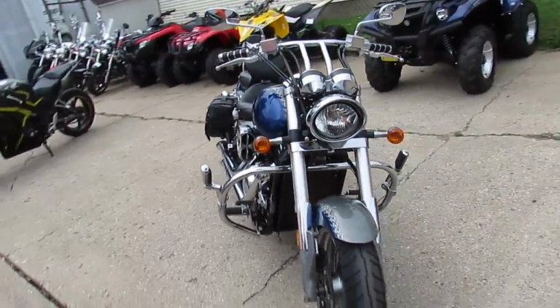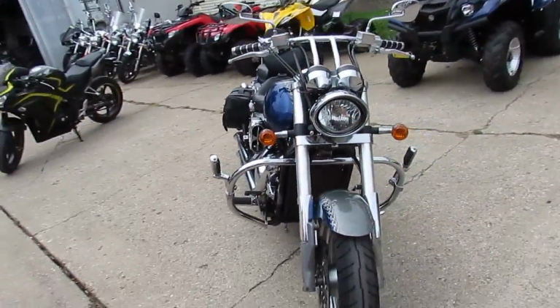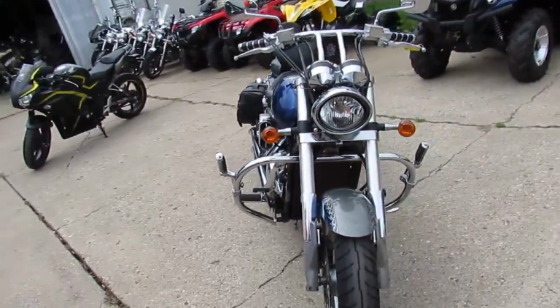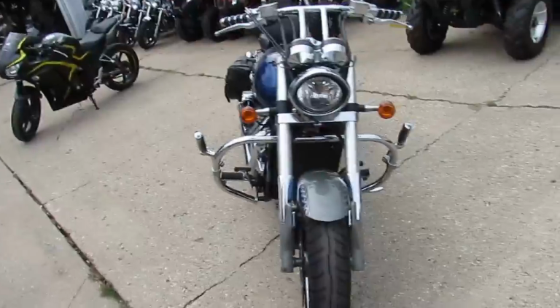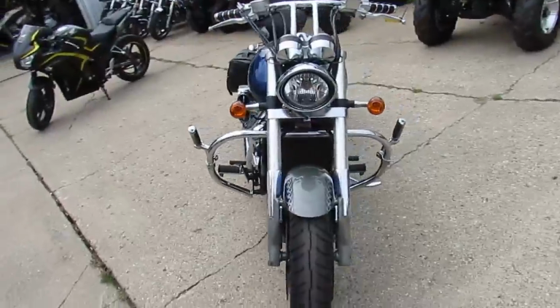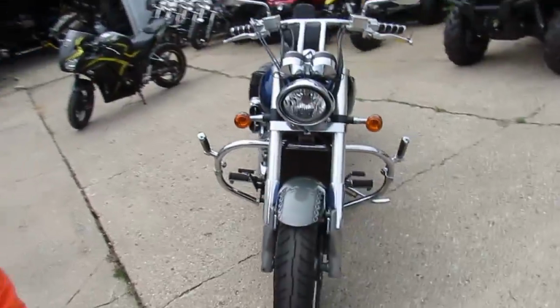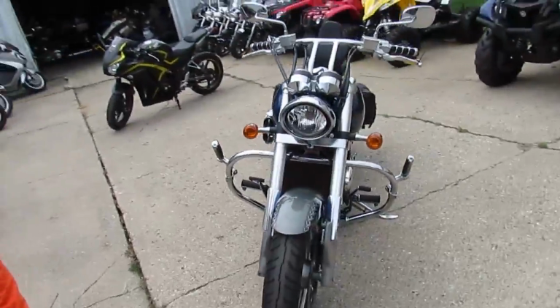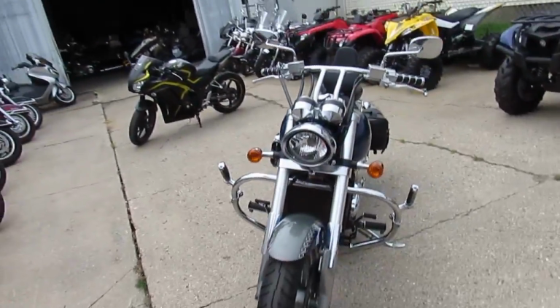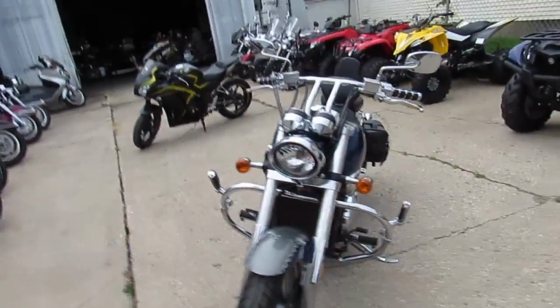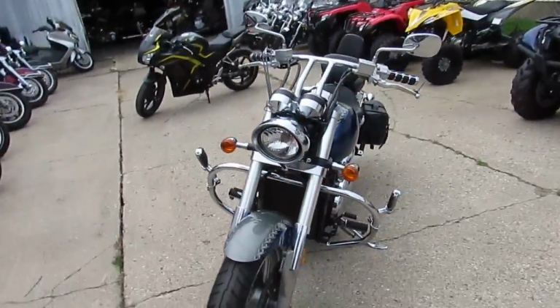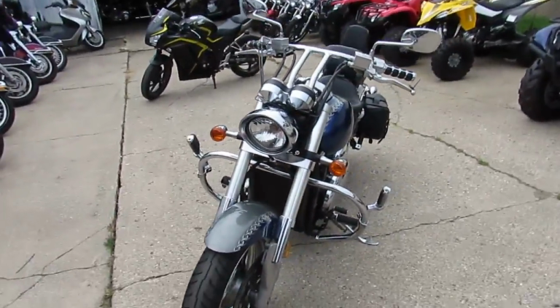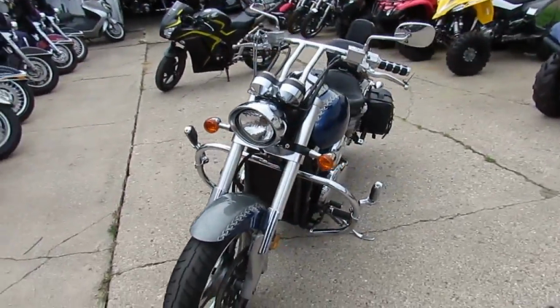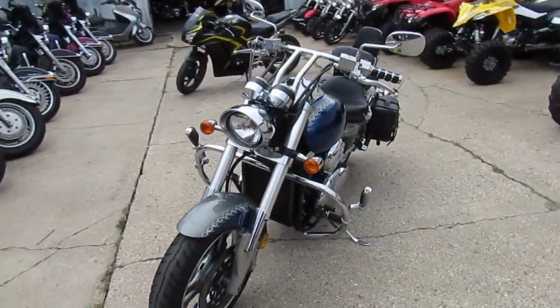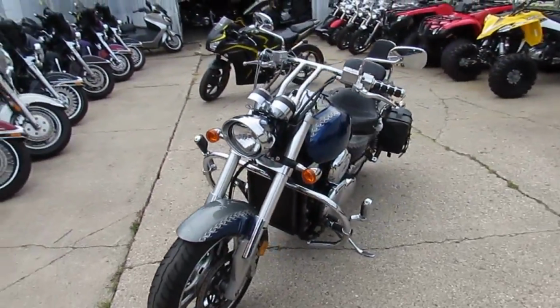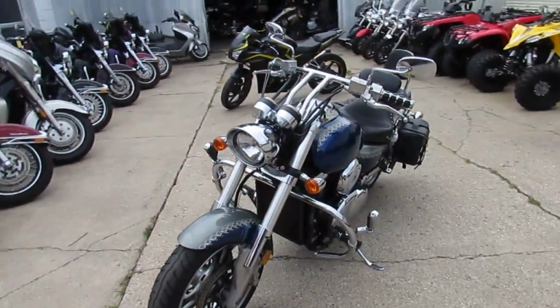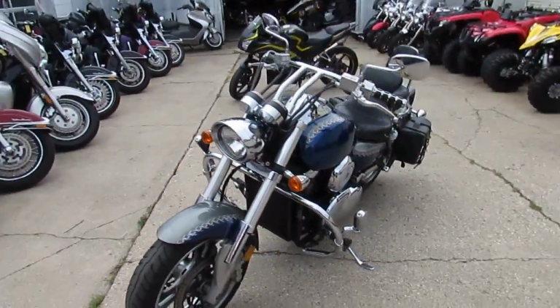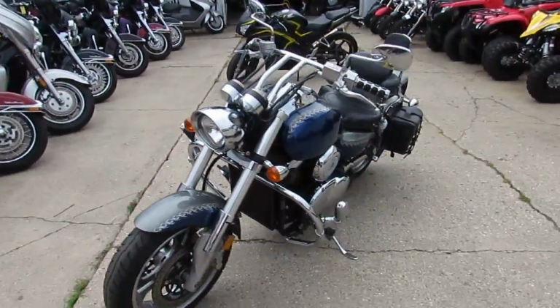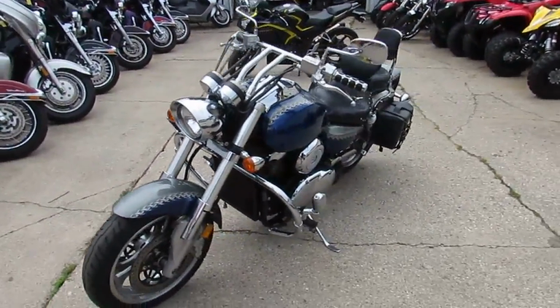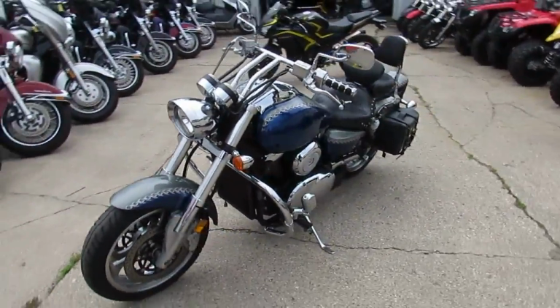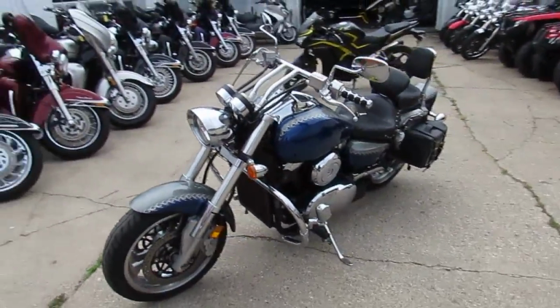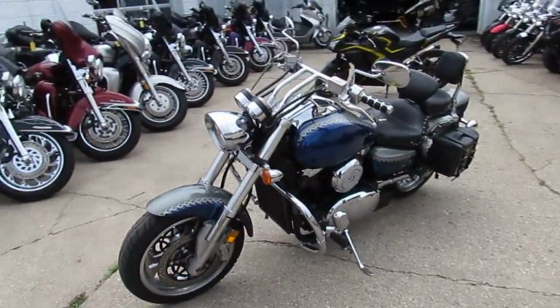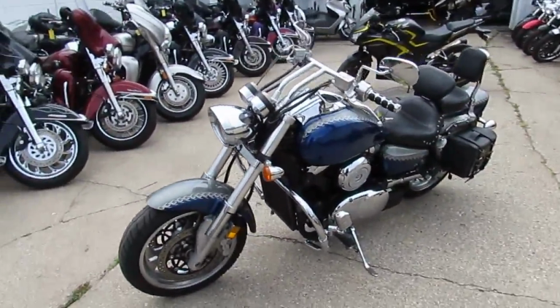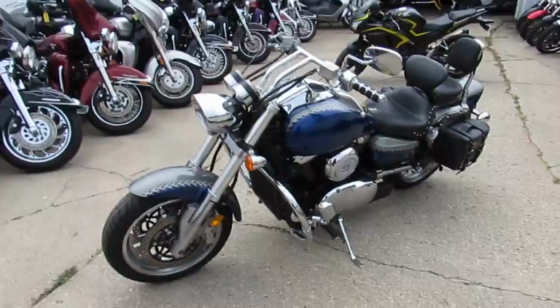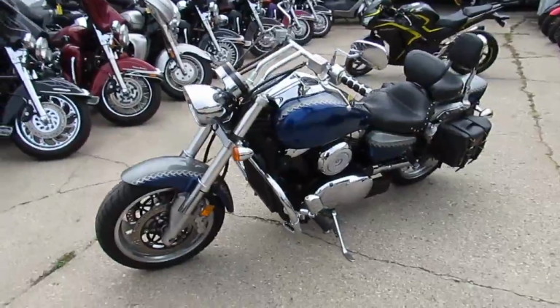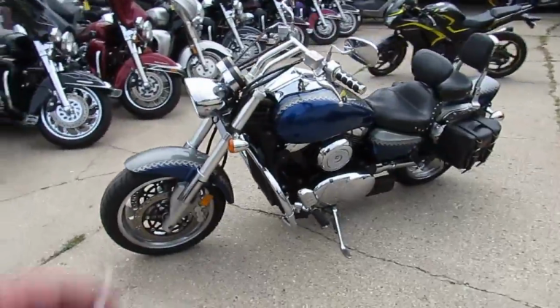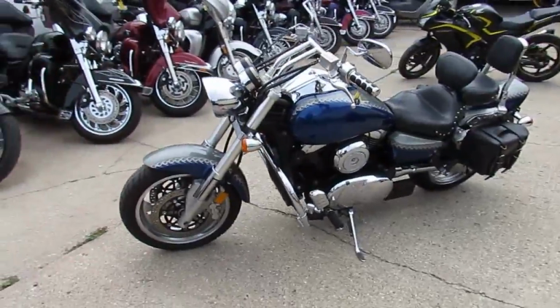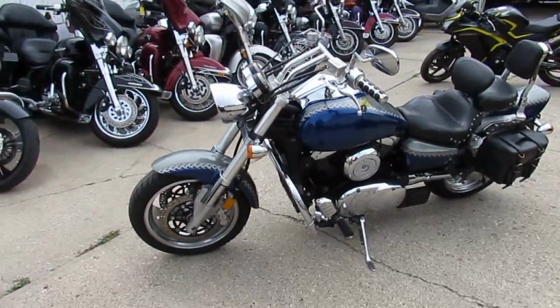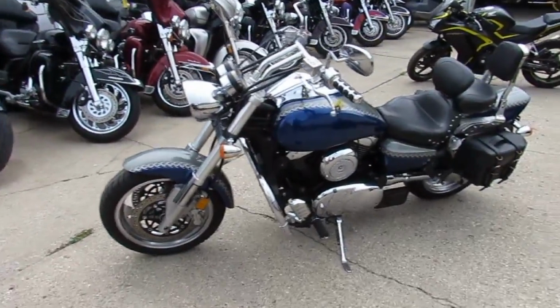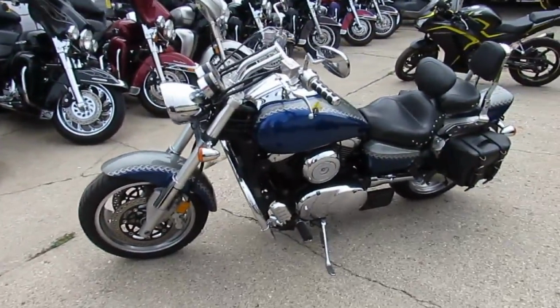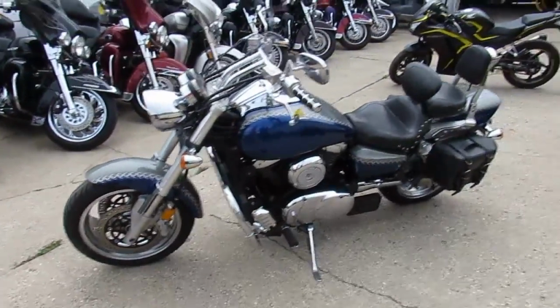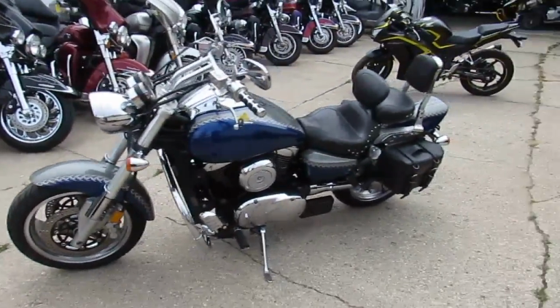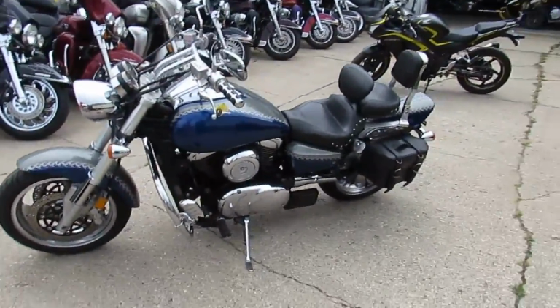This is a nice one we got here. It's a 2004 Suzuki VZ1600 Marauder for sale. We got this thing priced right at $29.99.